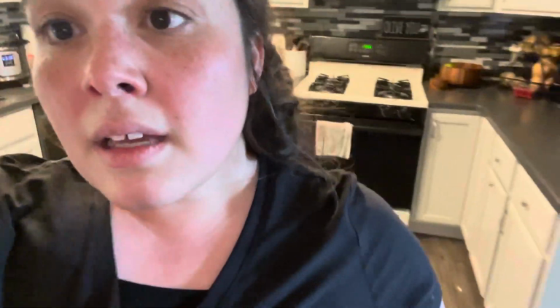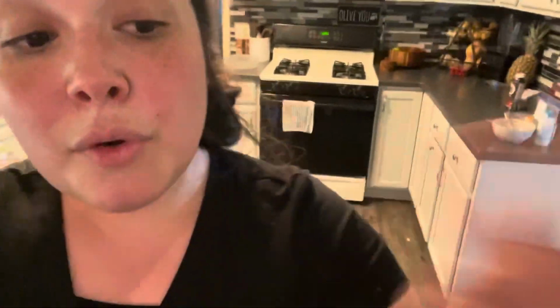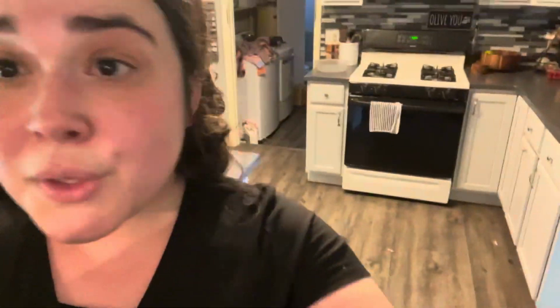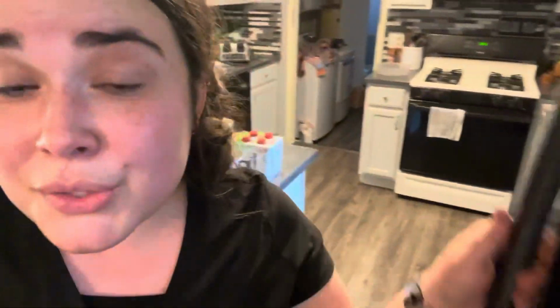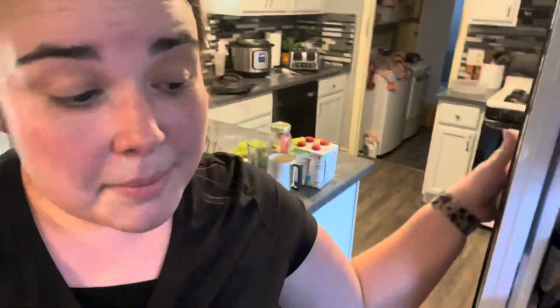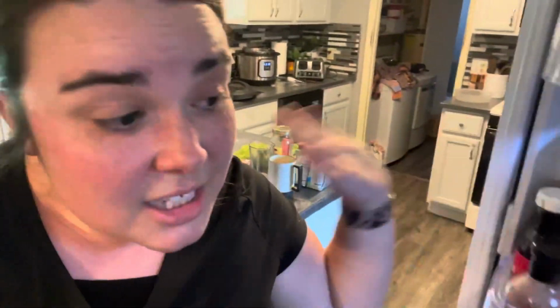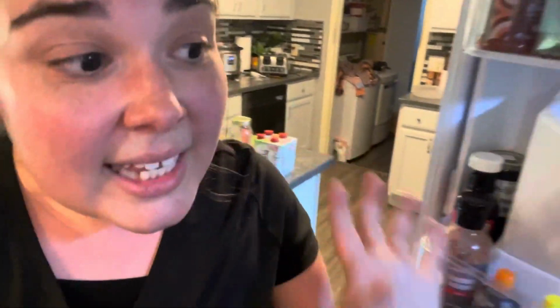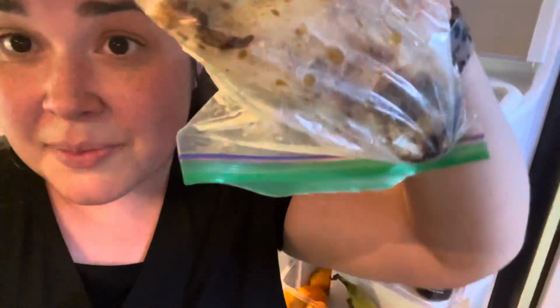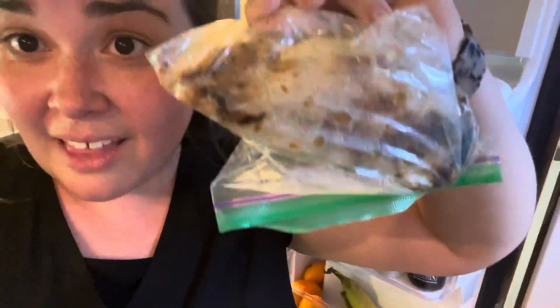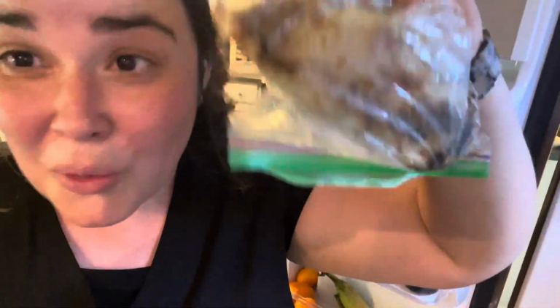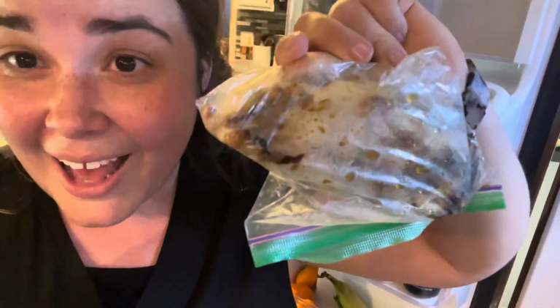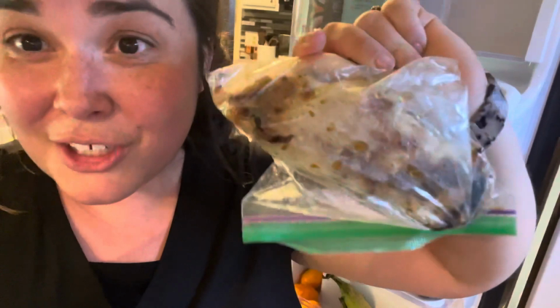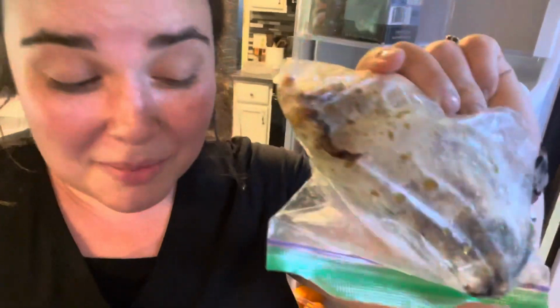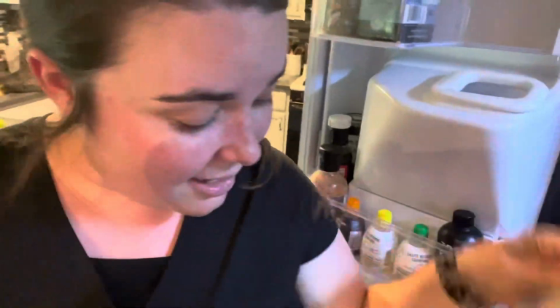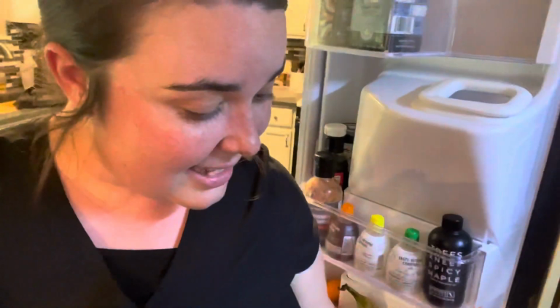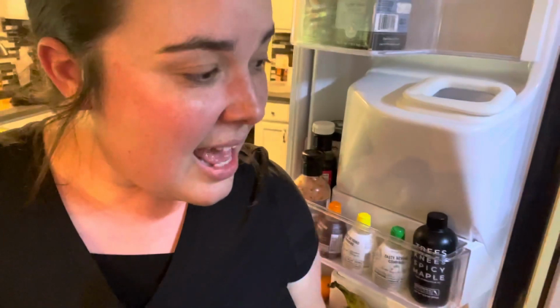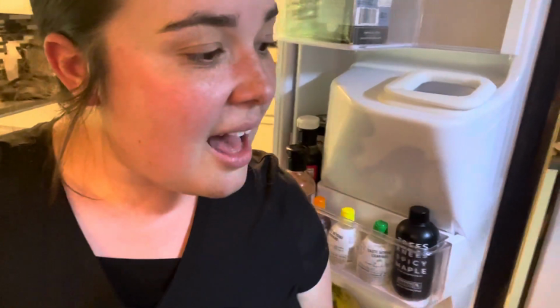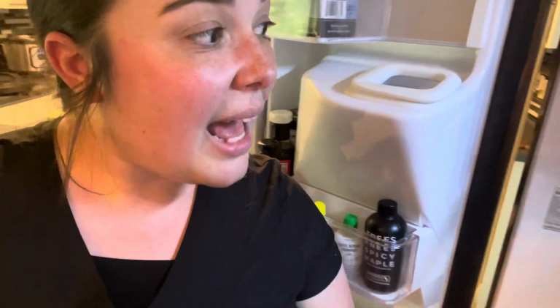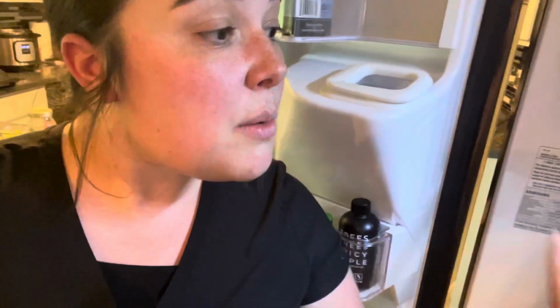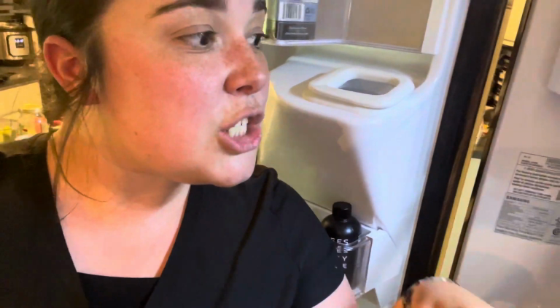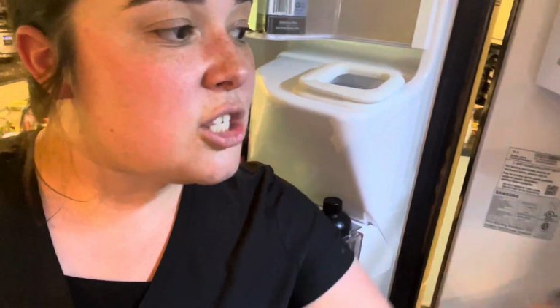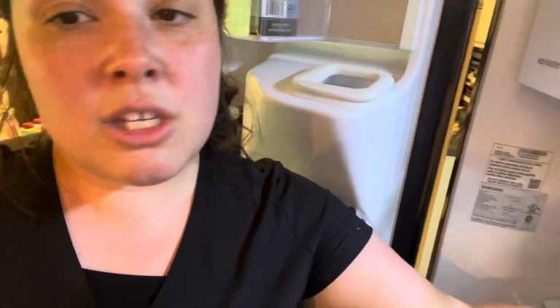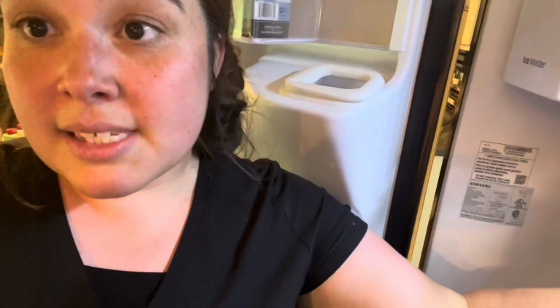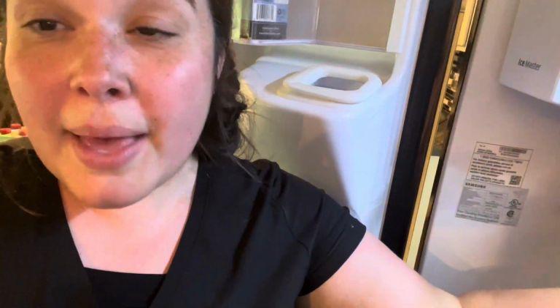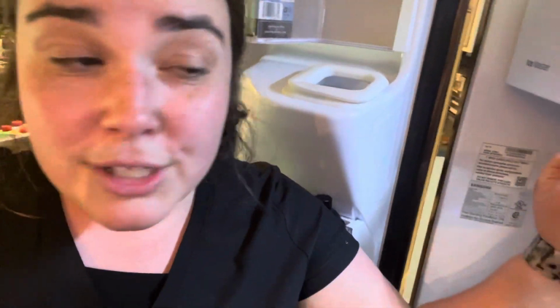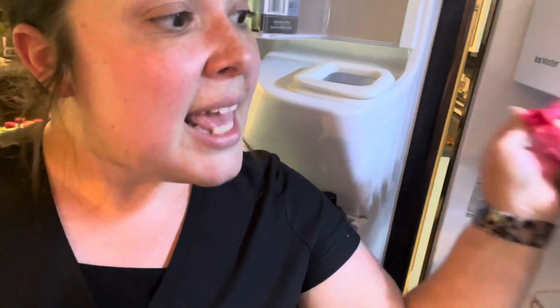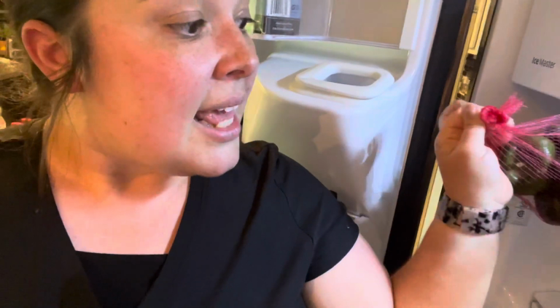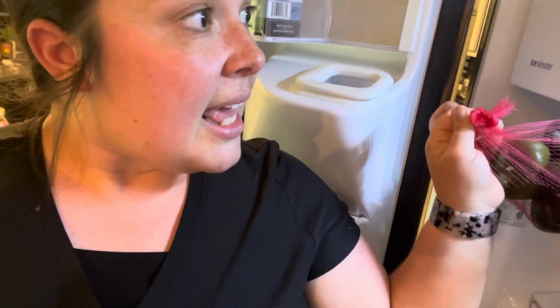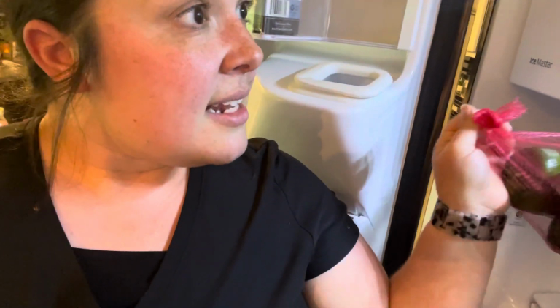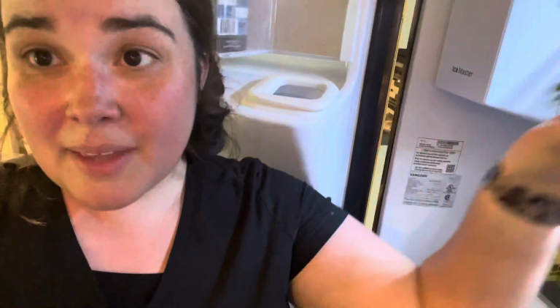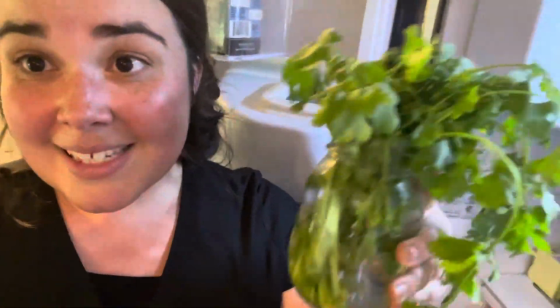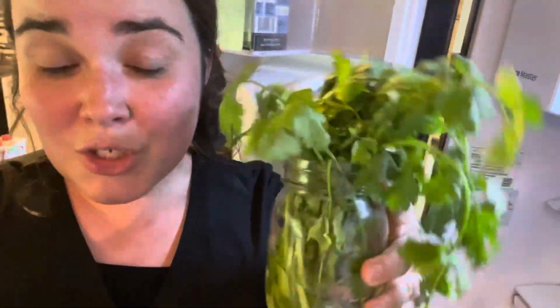Of course you can use some cooked chicken — that's why I love to always have cooked chicken breast on hand. But I think what we're going to do is just use some peppers and my cilantro.